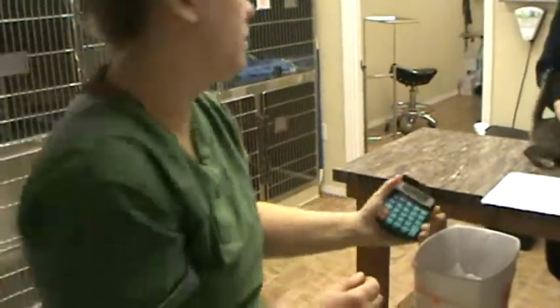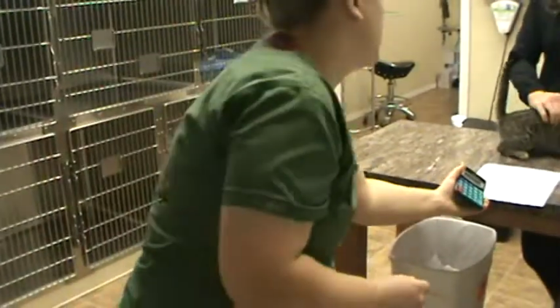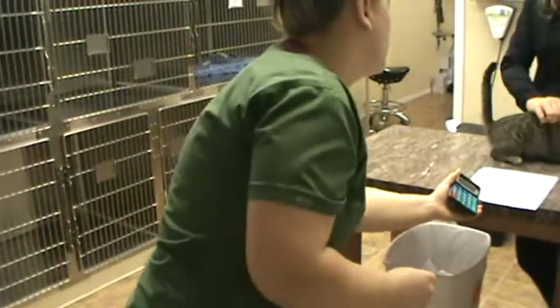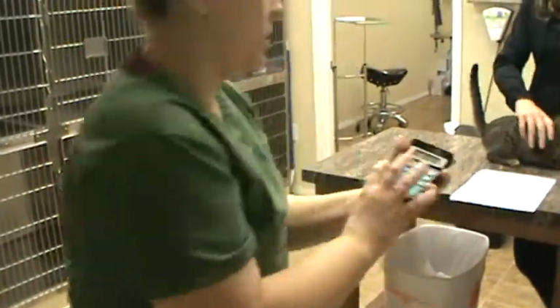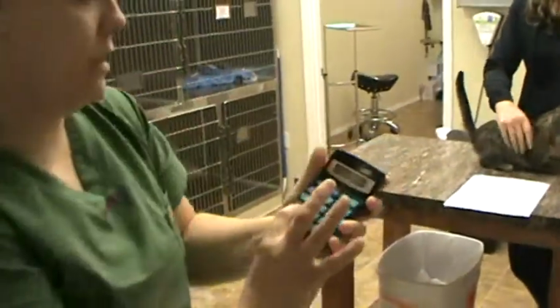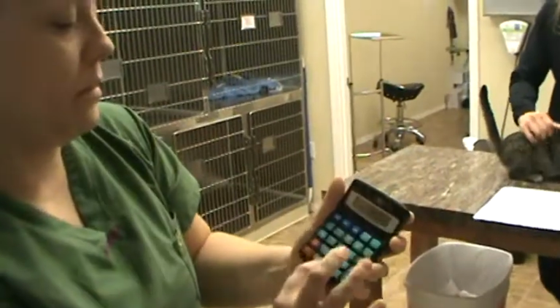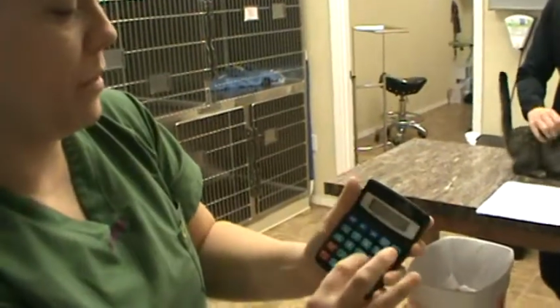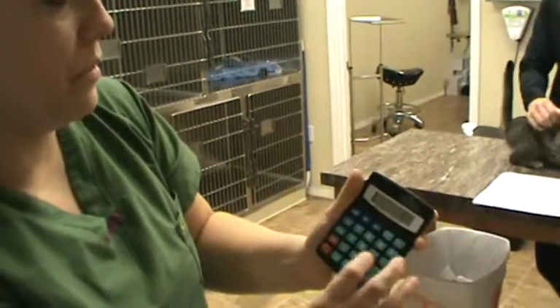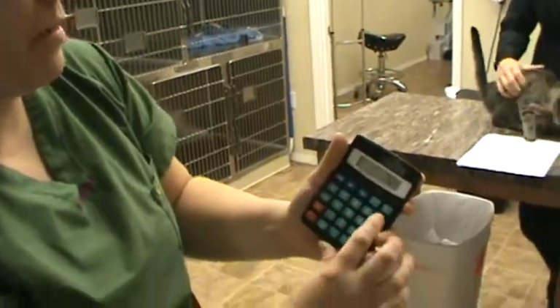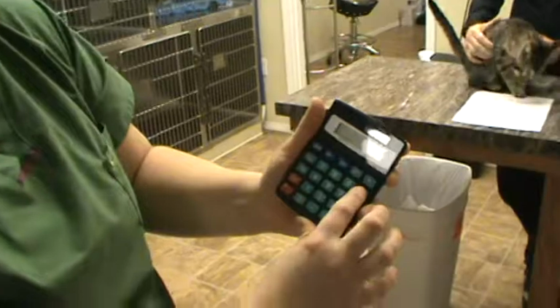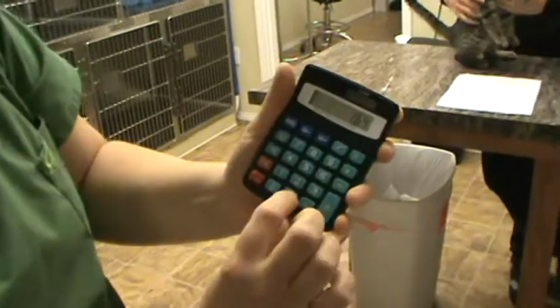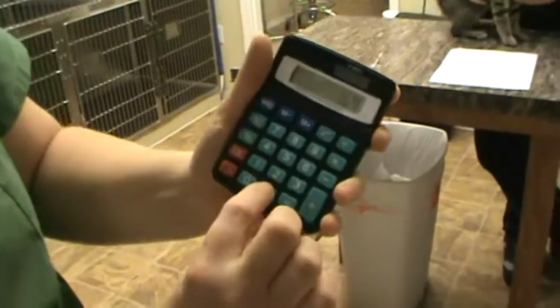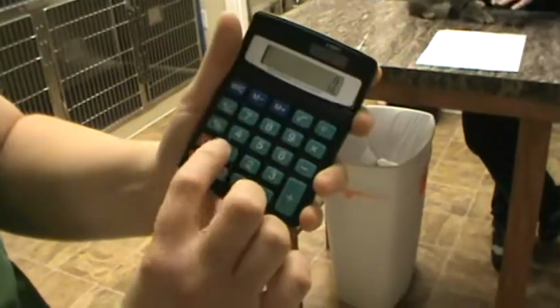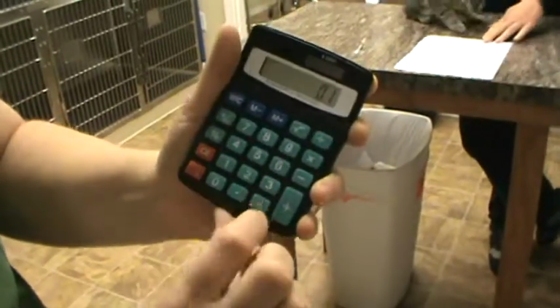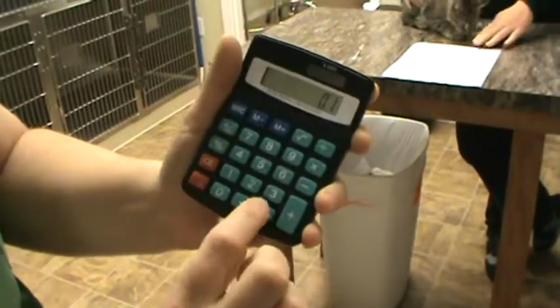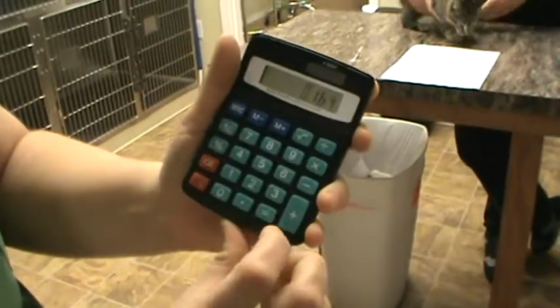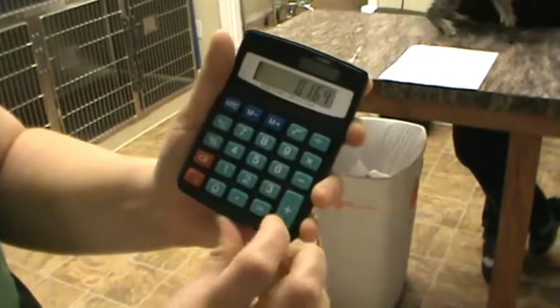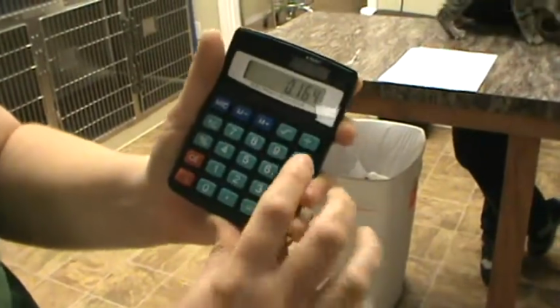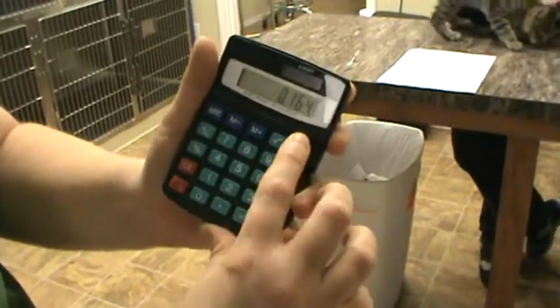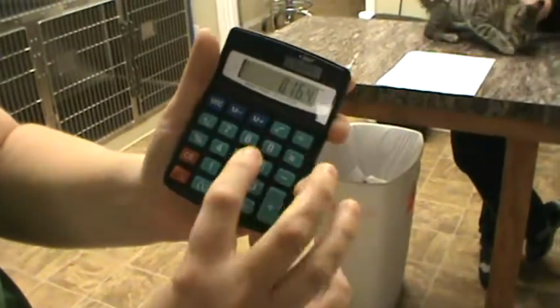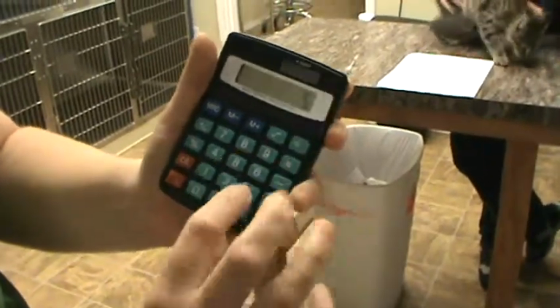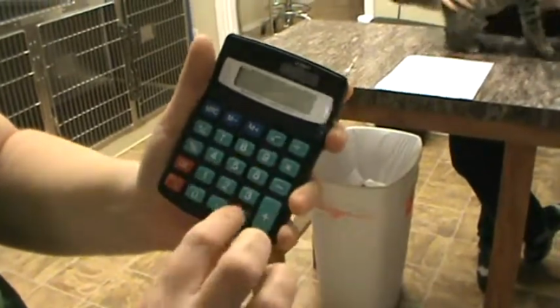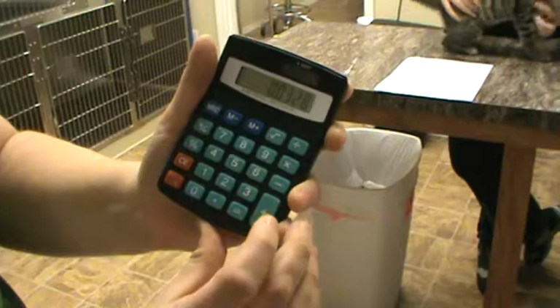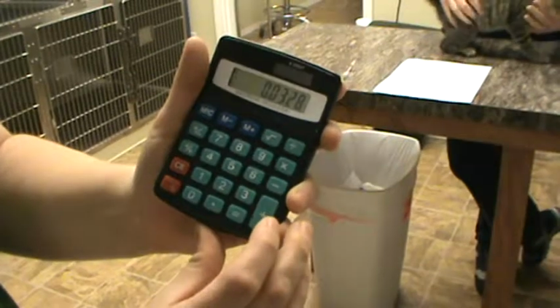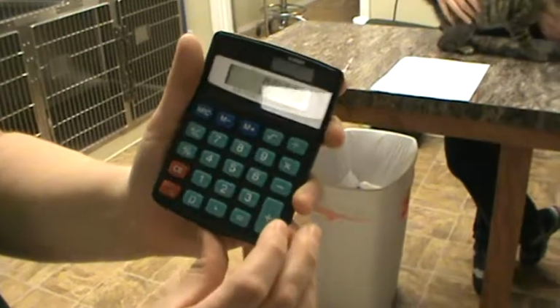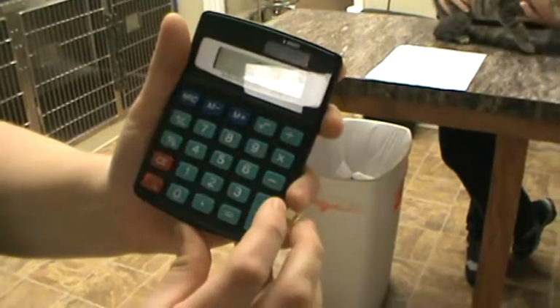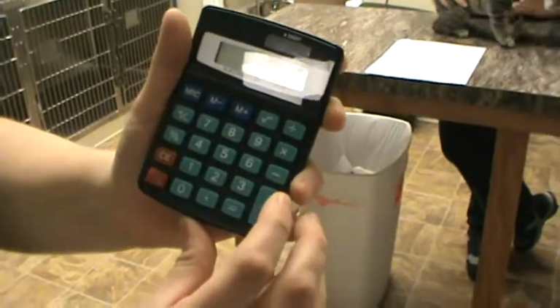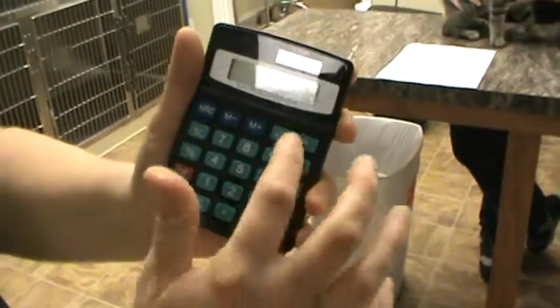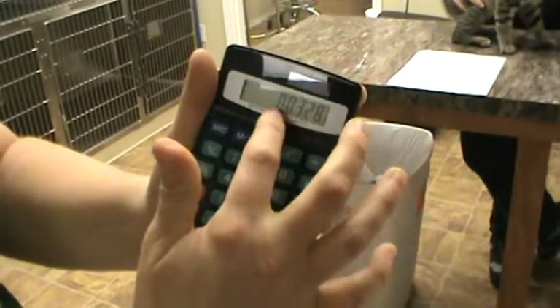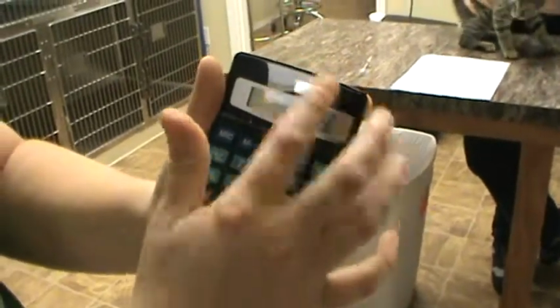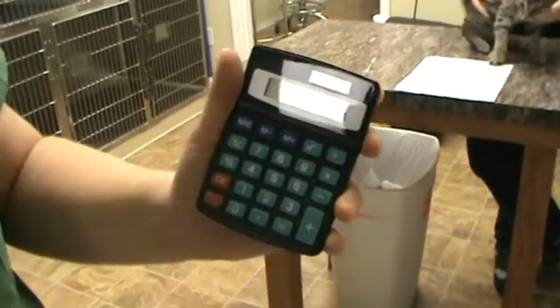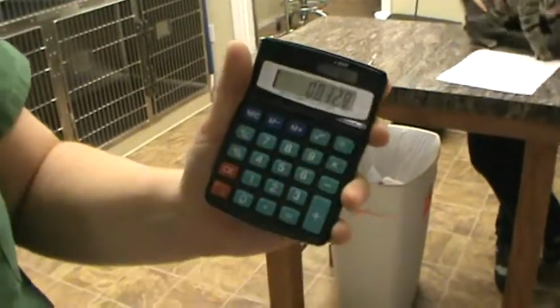So his weight is 1.64 kg, times our dose of 0.1 mg per kg, and then divided by 5 mg per ml, gives us 0.0328. The doctor rounds up, so 0.04.